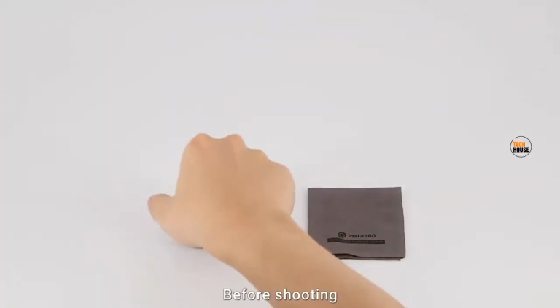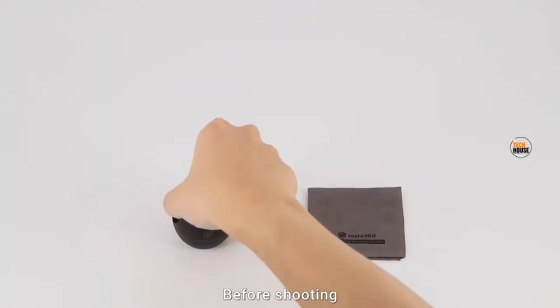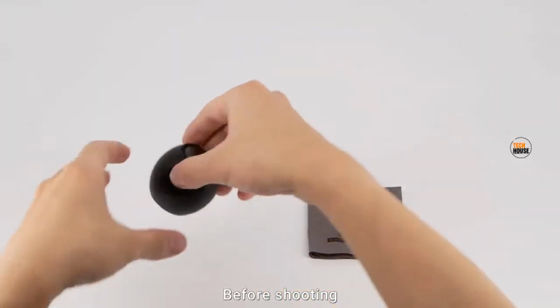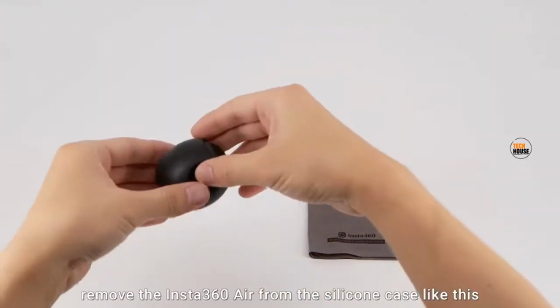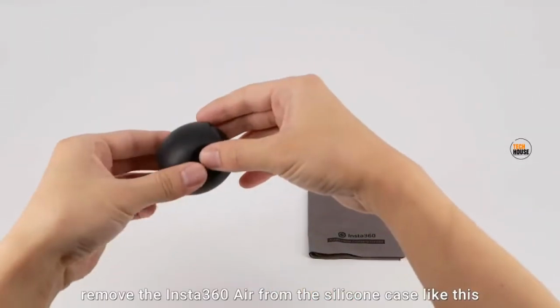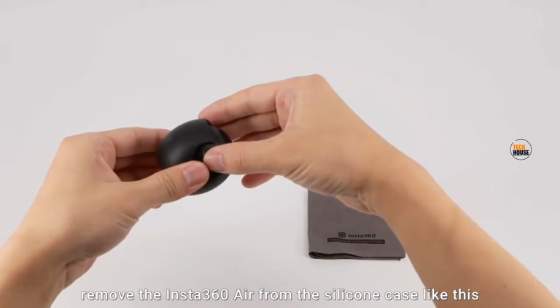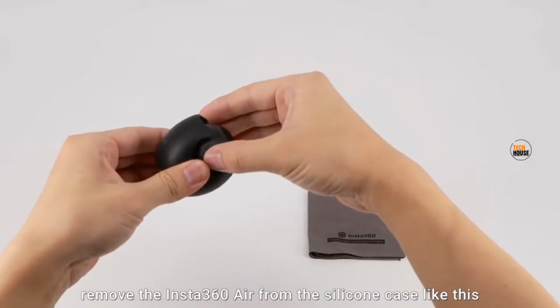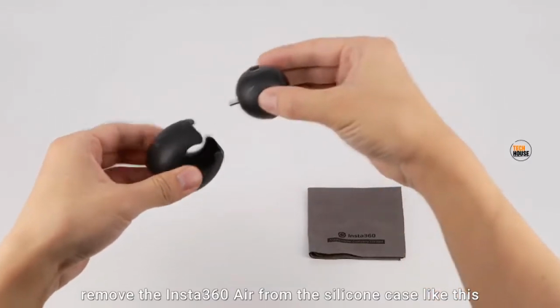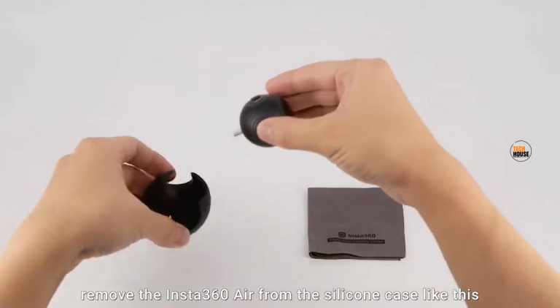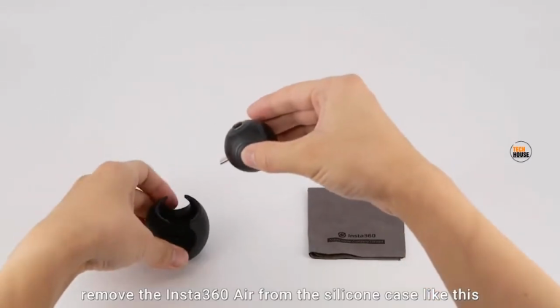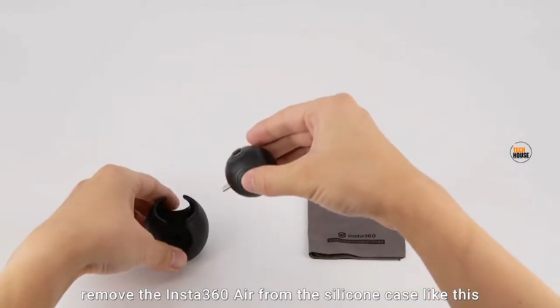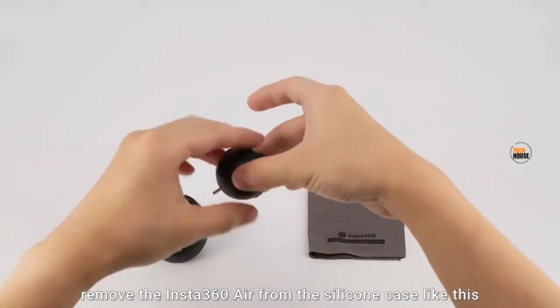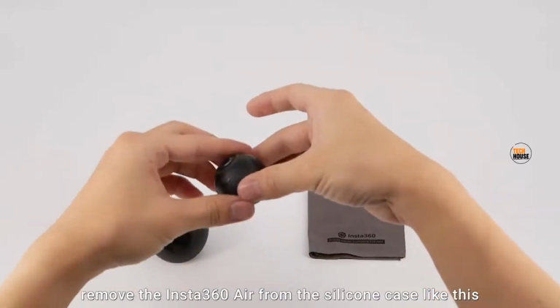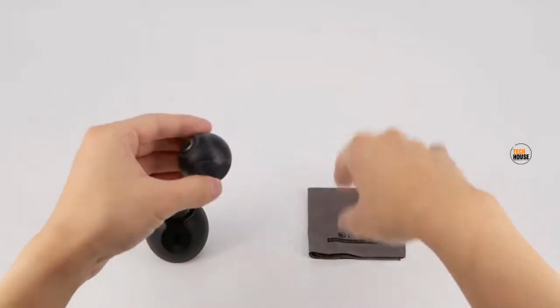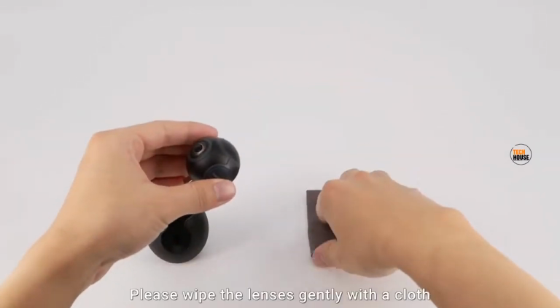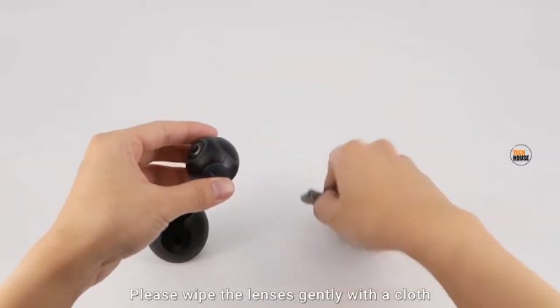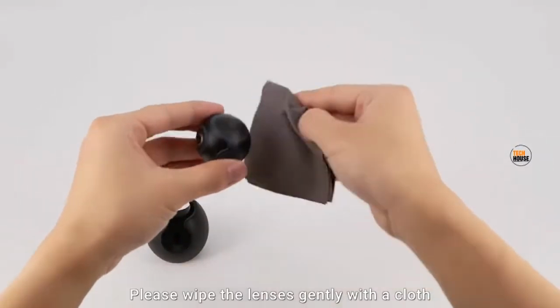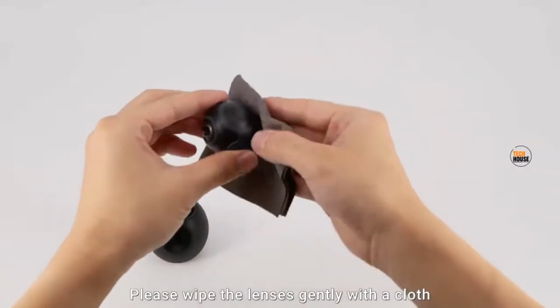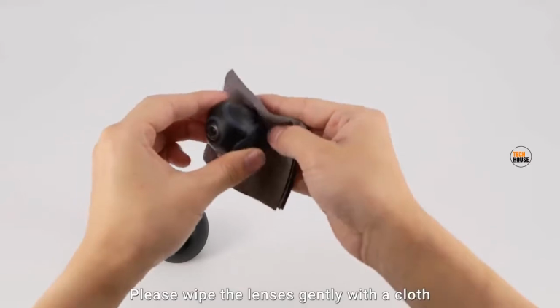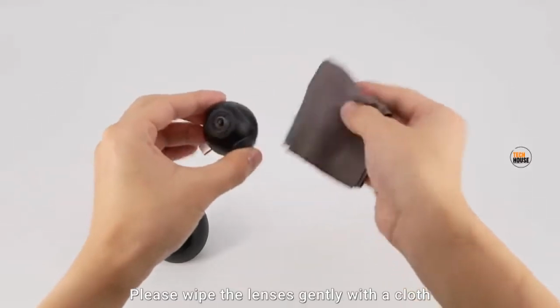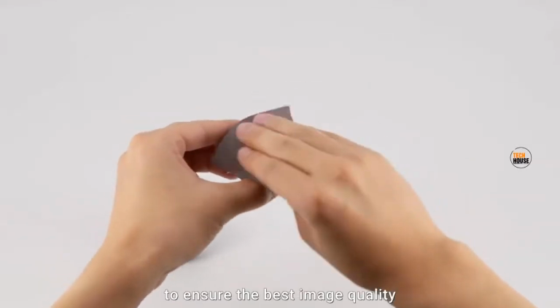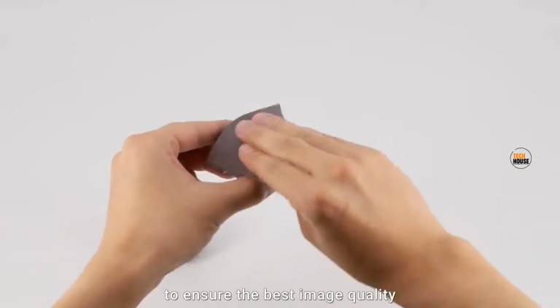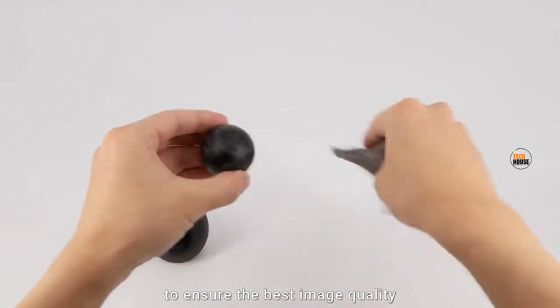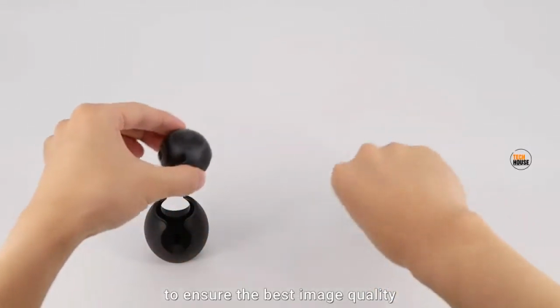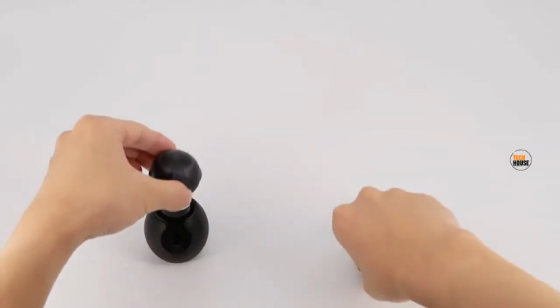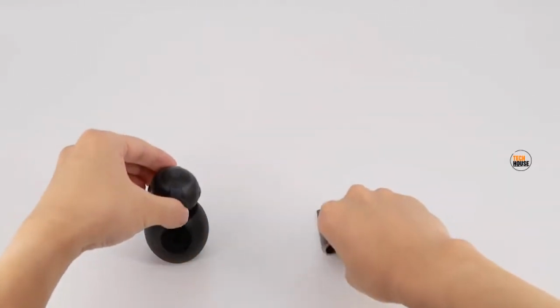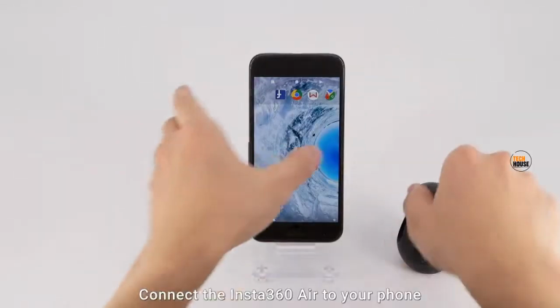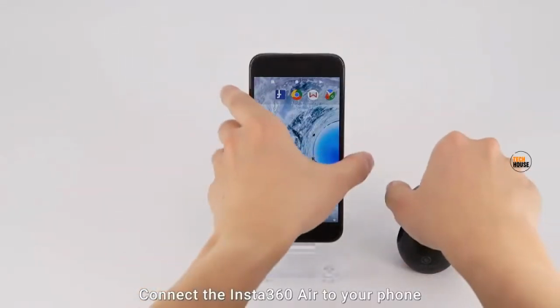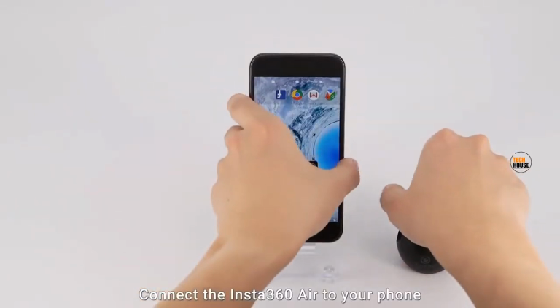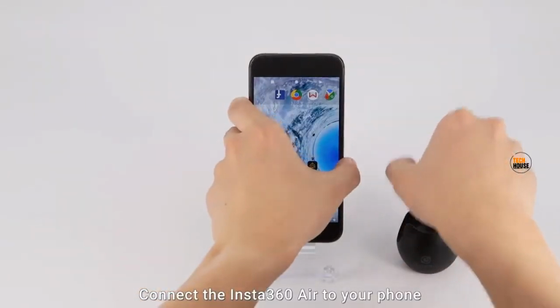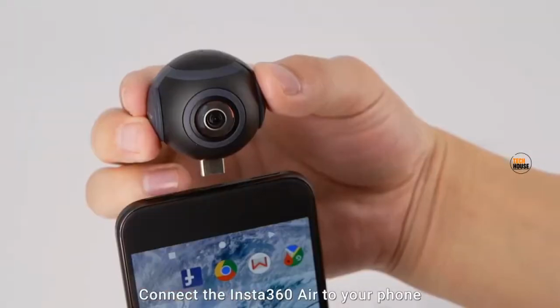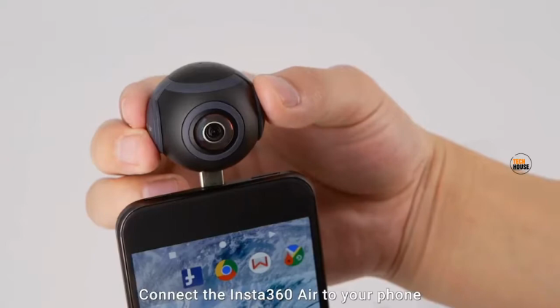Before shooting, remove the Insta360 Air from the silicone case like this. Please wipe the lenses gently with a cloth to ensure the best image quality. Connect the Insta360 Air to your phone.